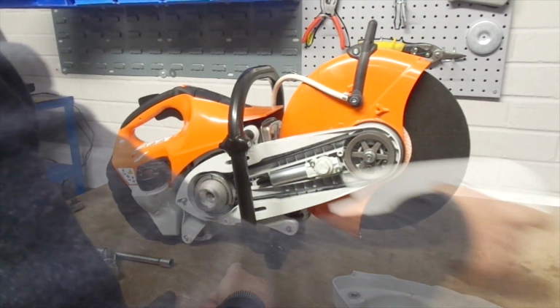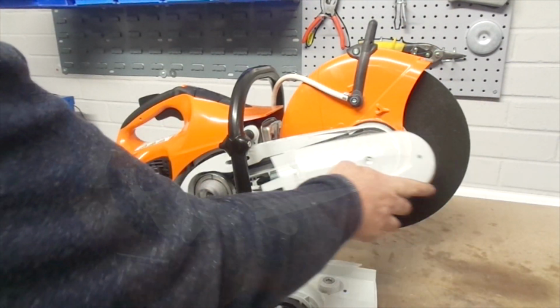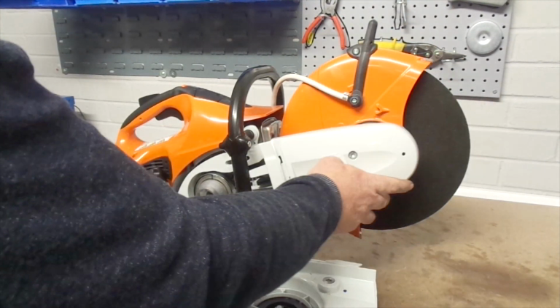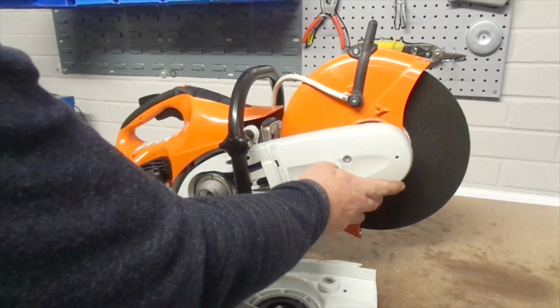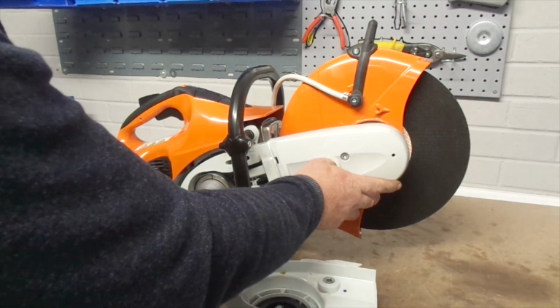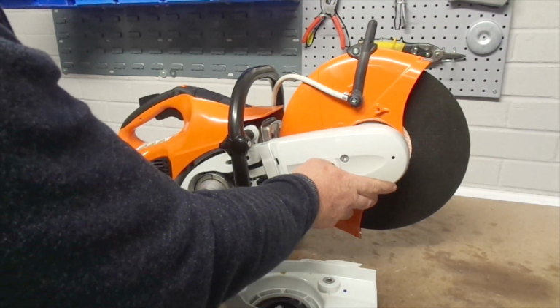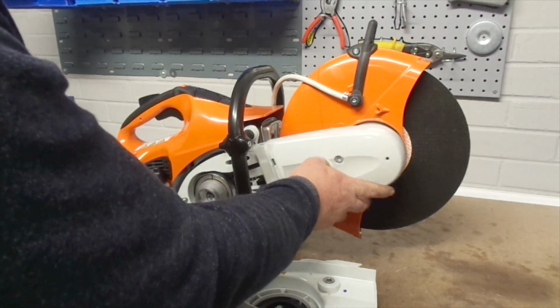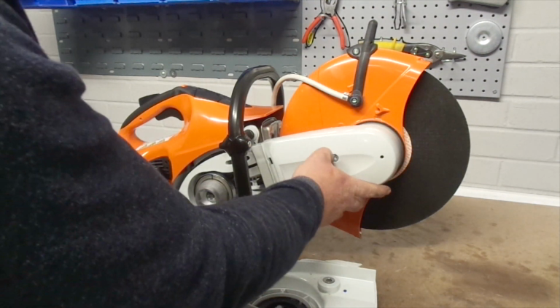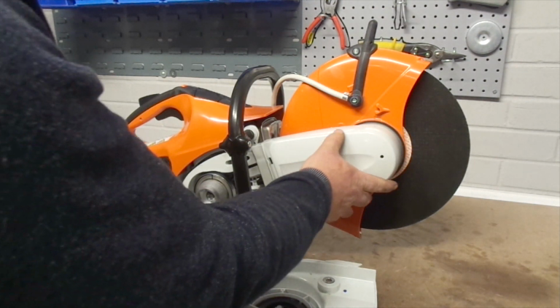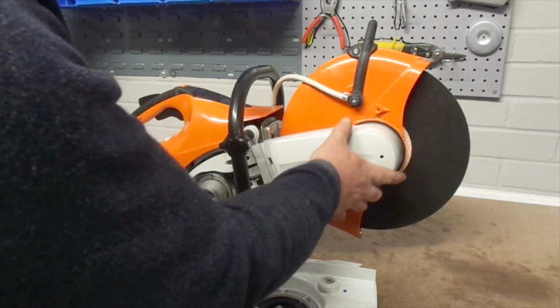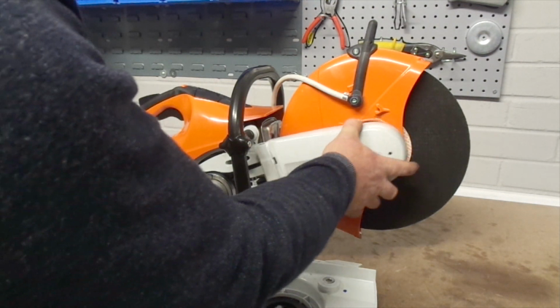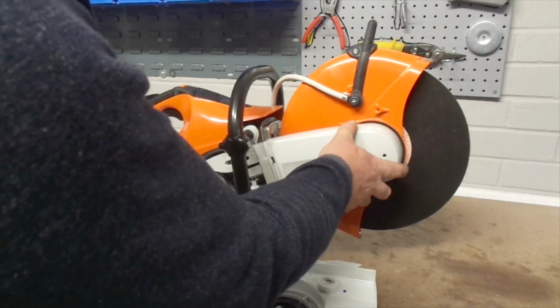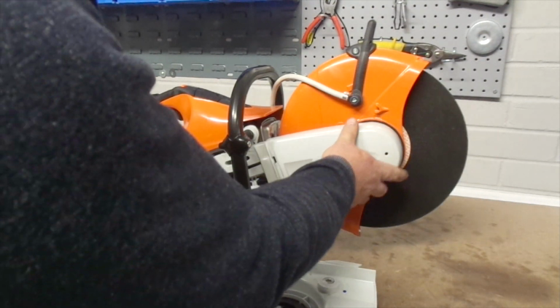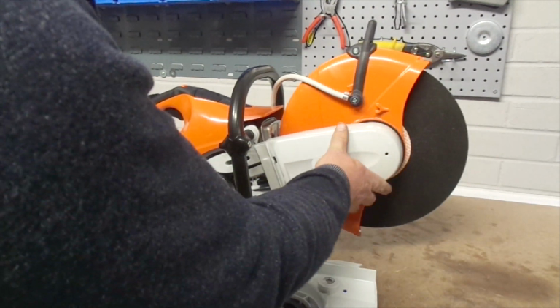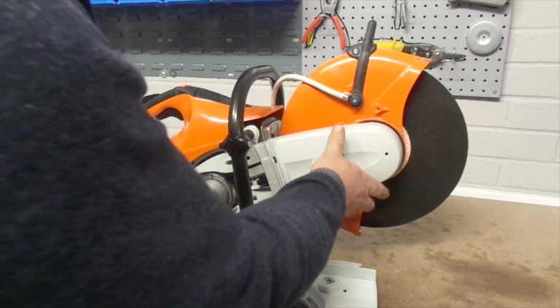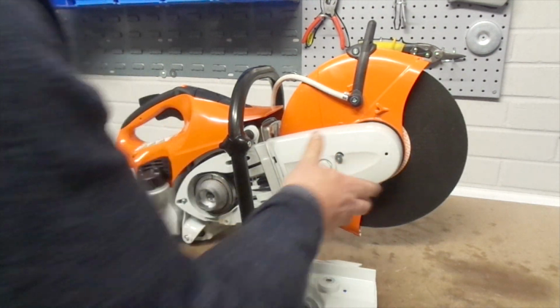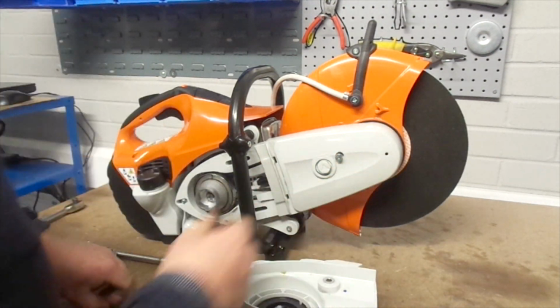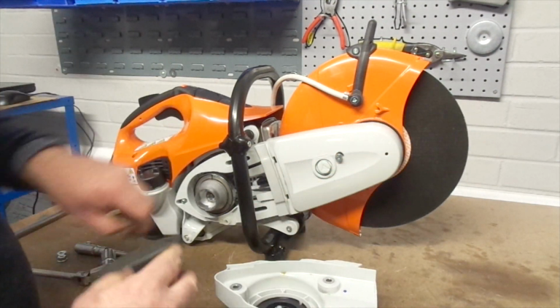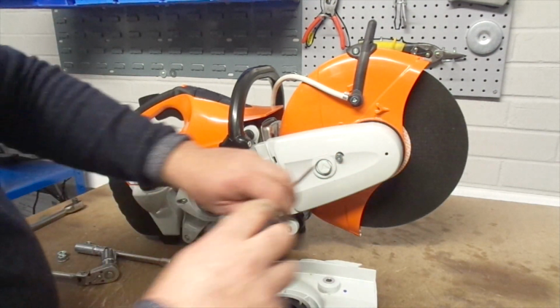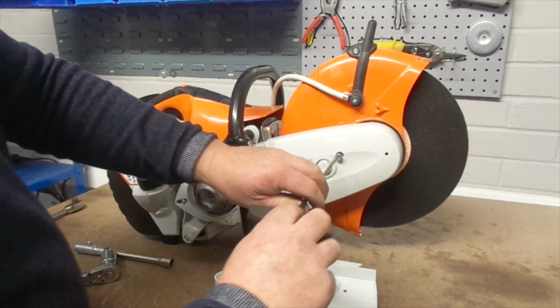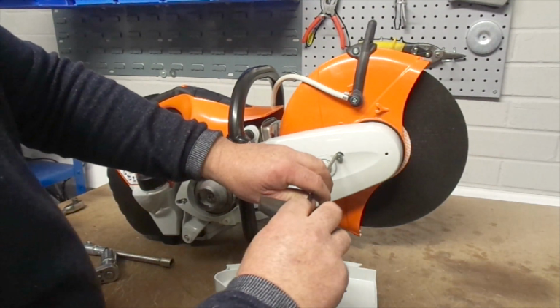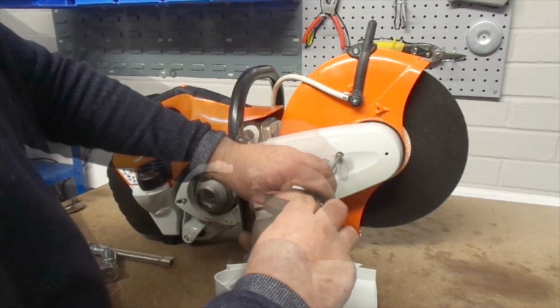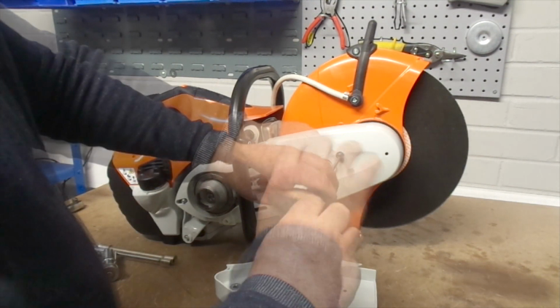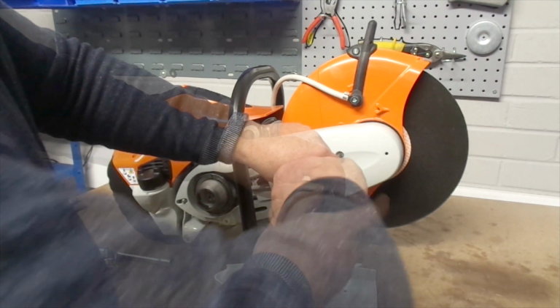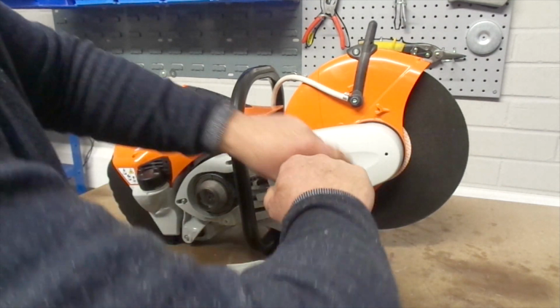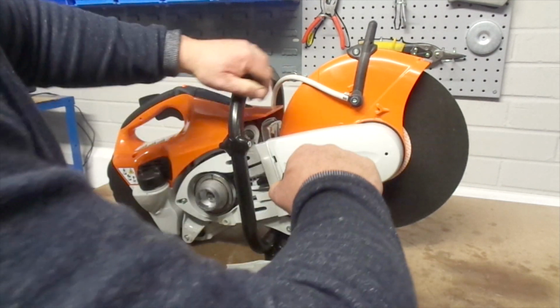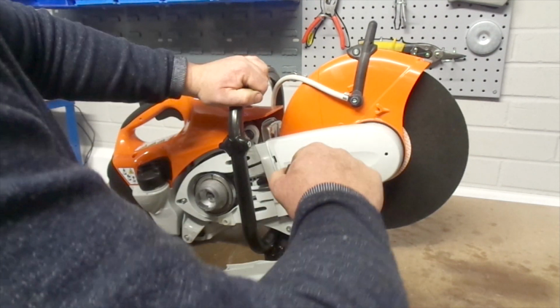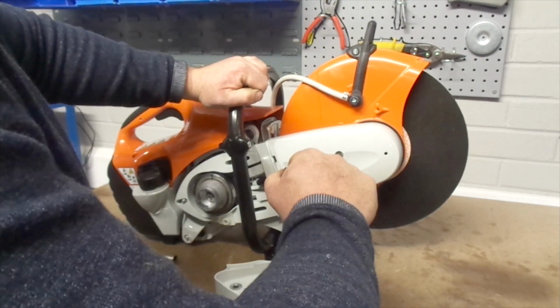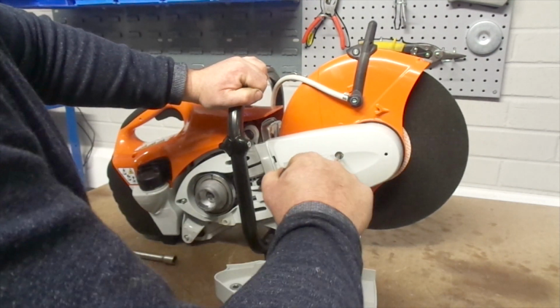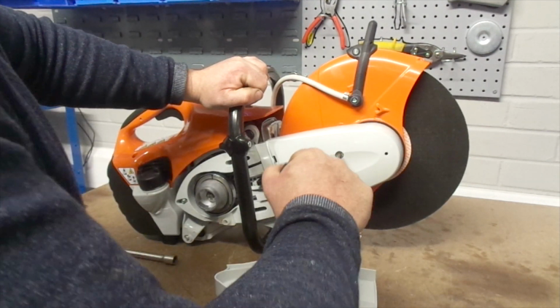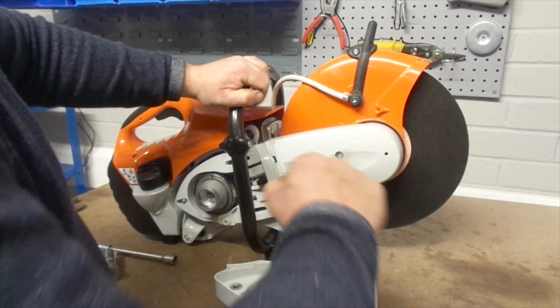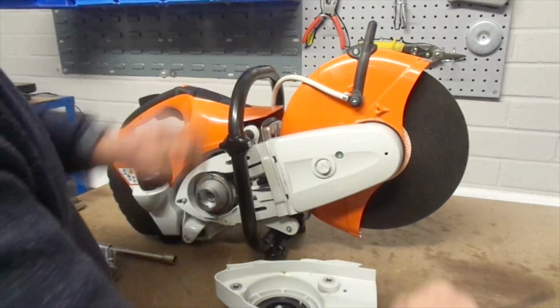Relocate the casing onto the arm and use a torque spanner to fix this in place. Make sure the screw is secure without over-tightening it, as the casing is only plastic.